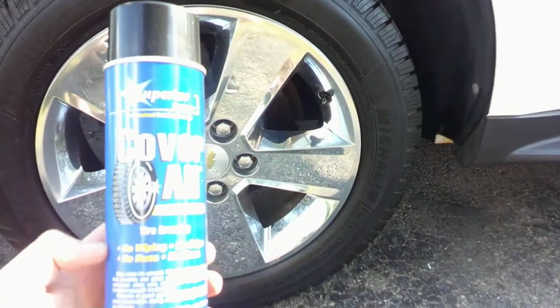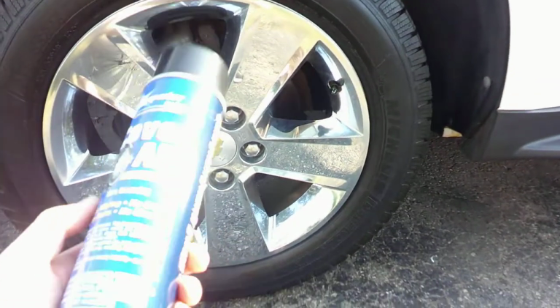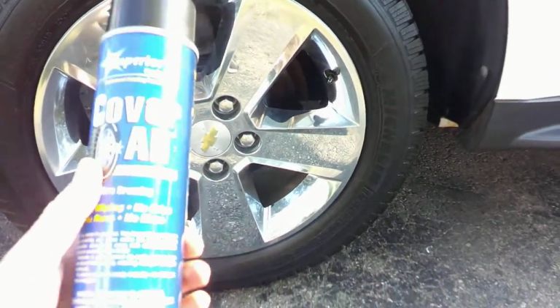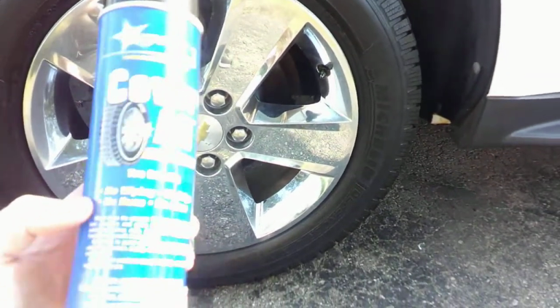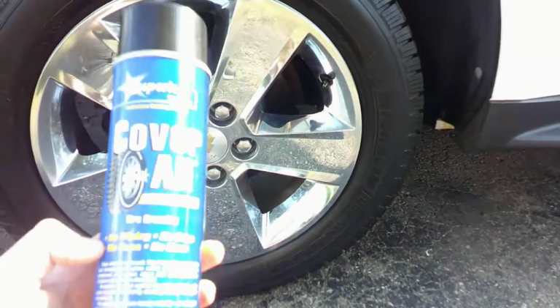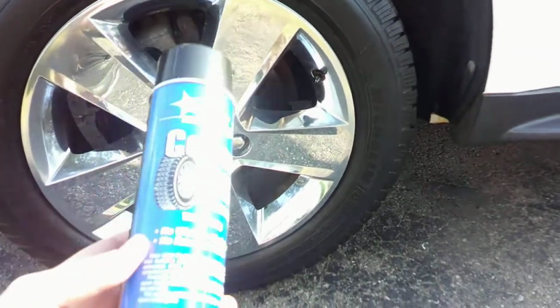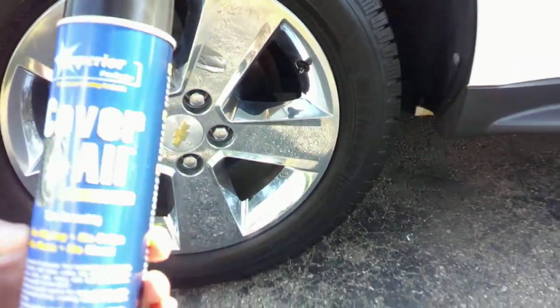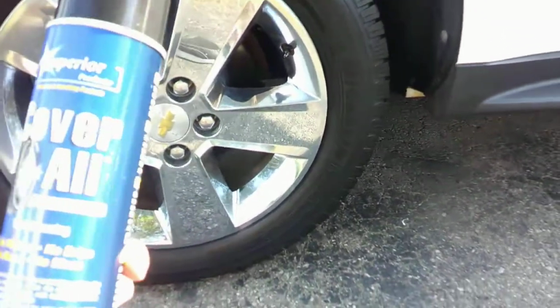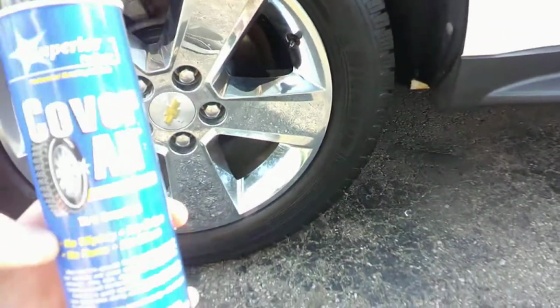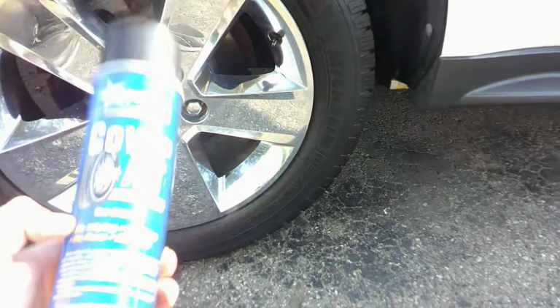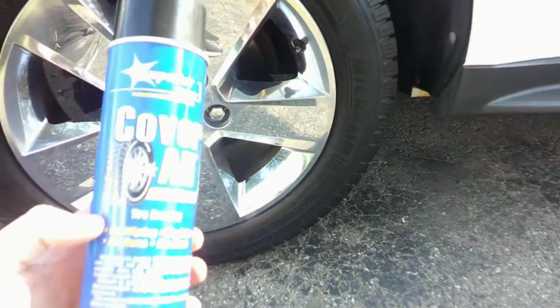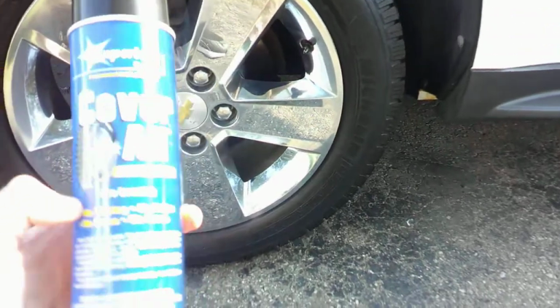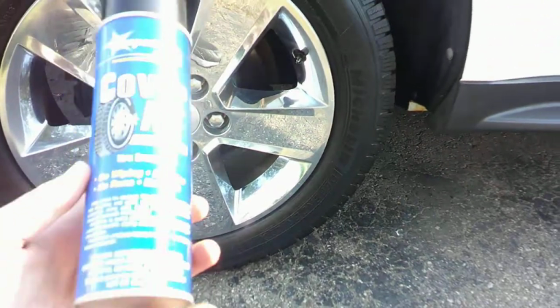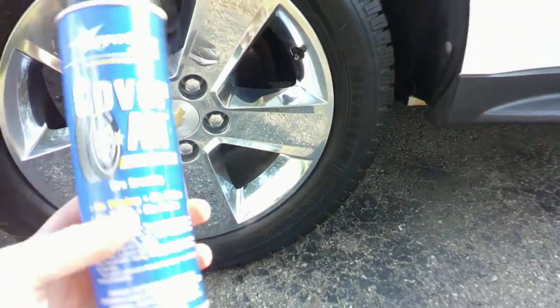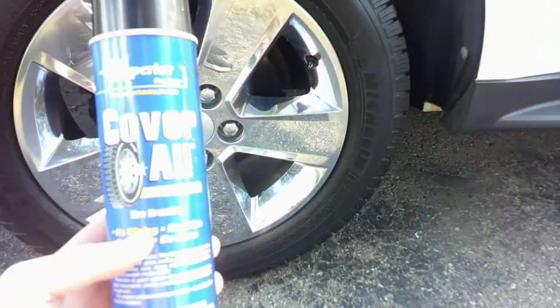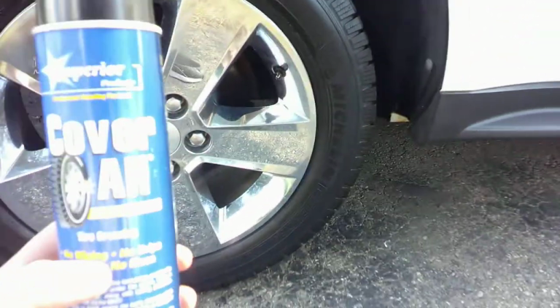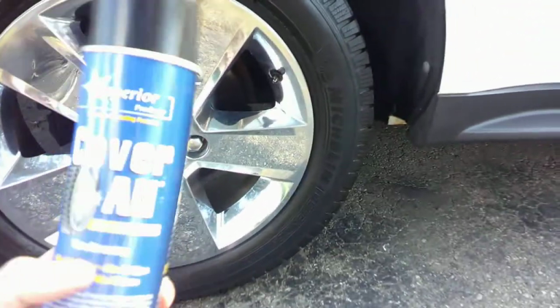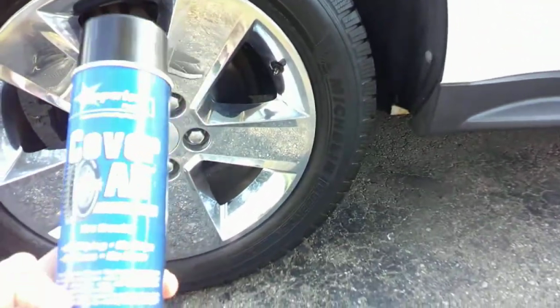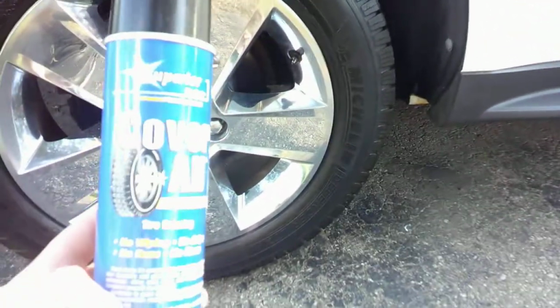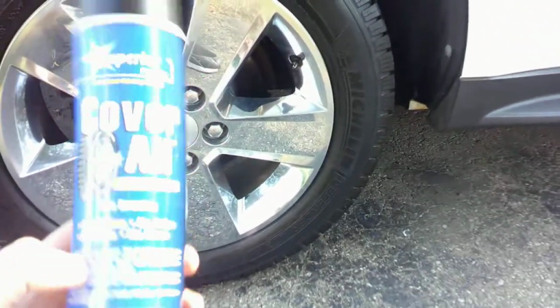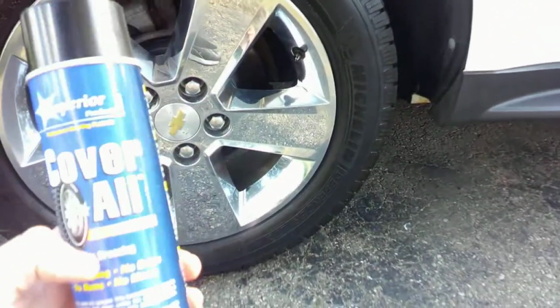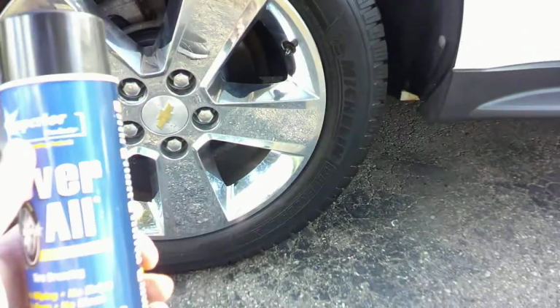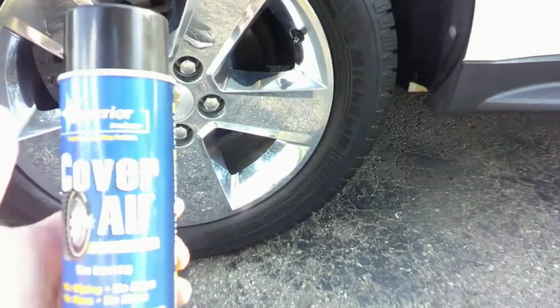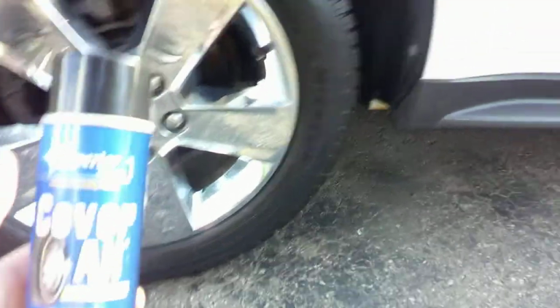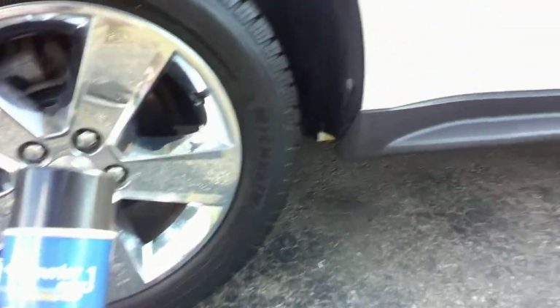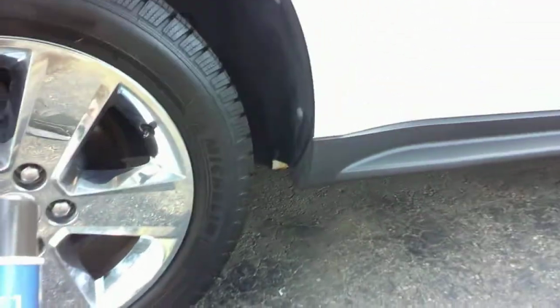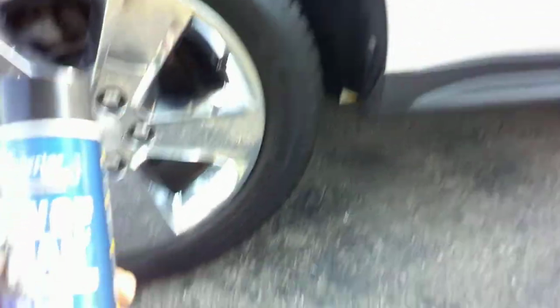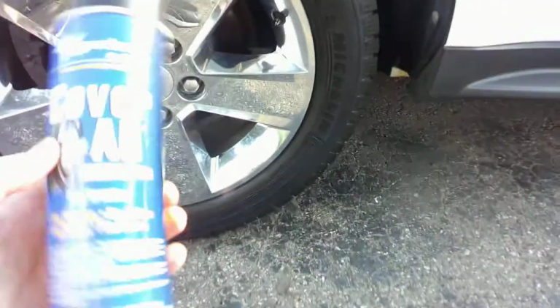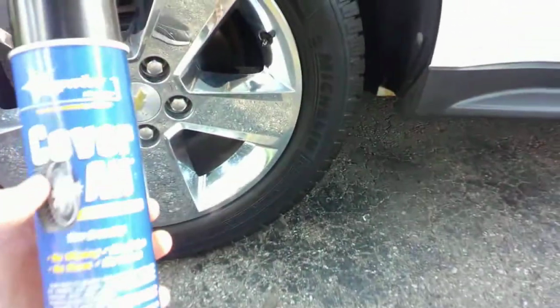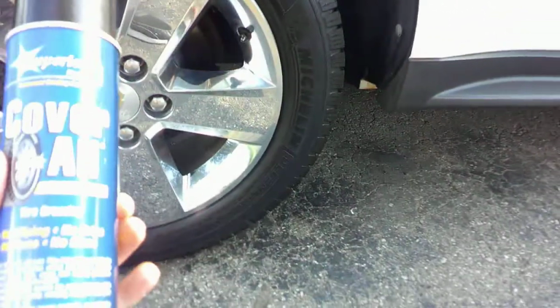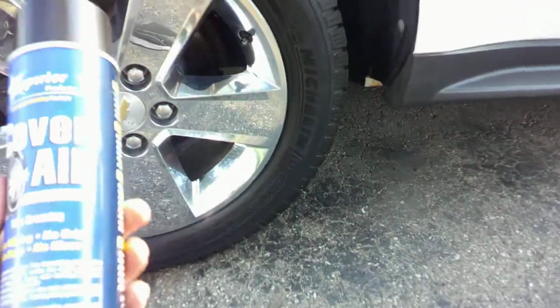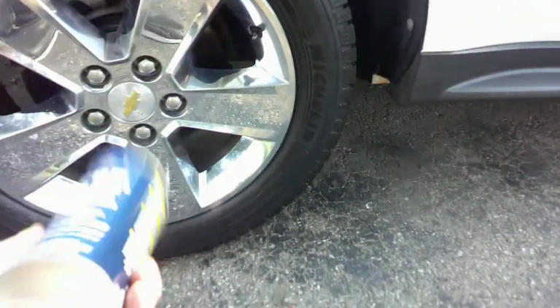Hey guys, I'm back again with my next product review. This one we're doing the durability test — a Coverall tire dressing by Superior Products. I got this from O'Reilly's for about 9 bucks, for a 14 ounce can.